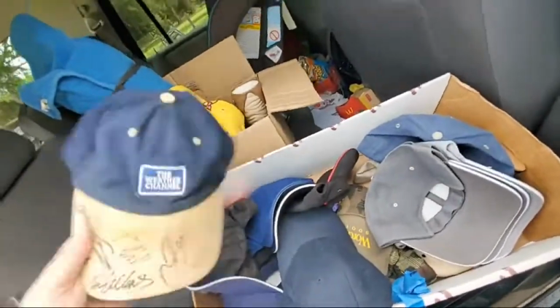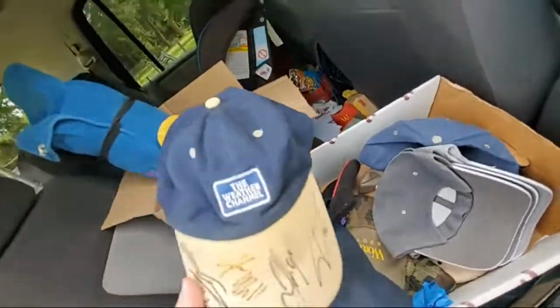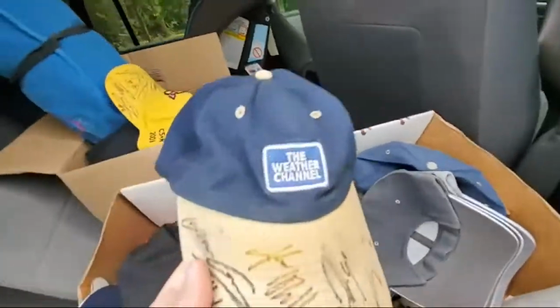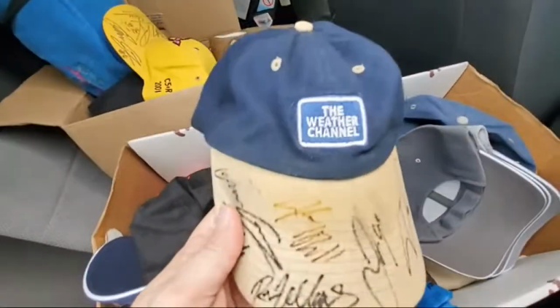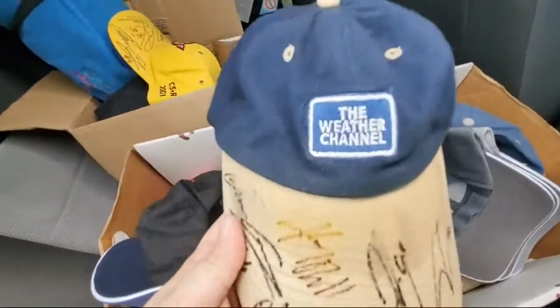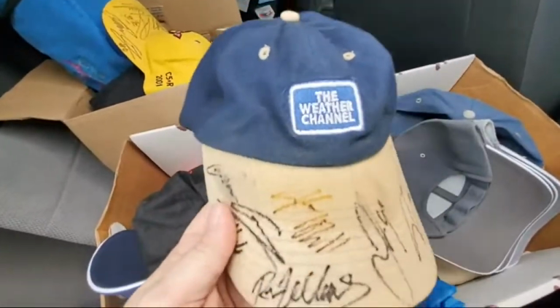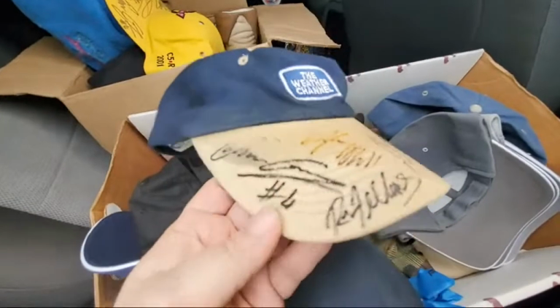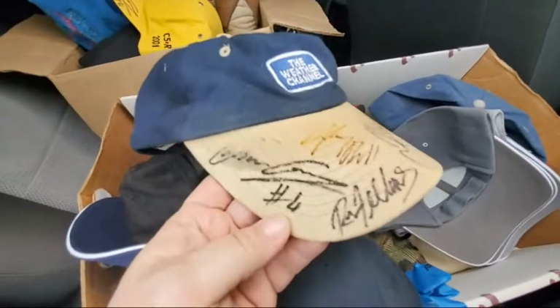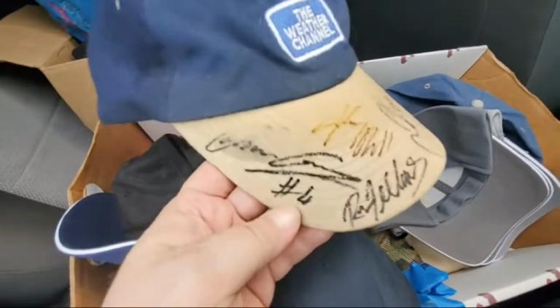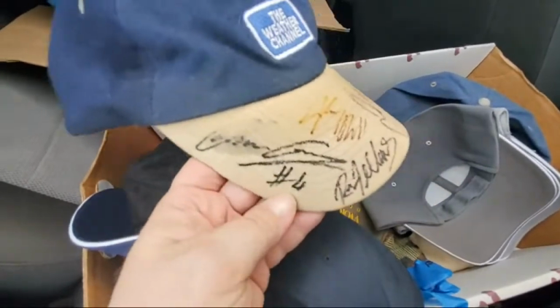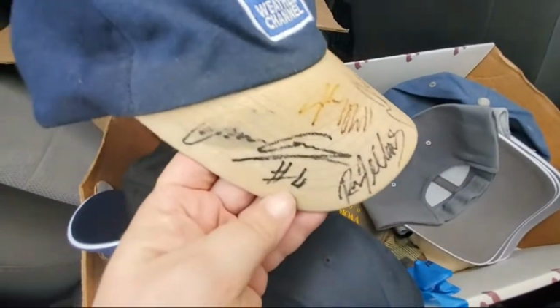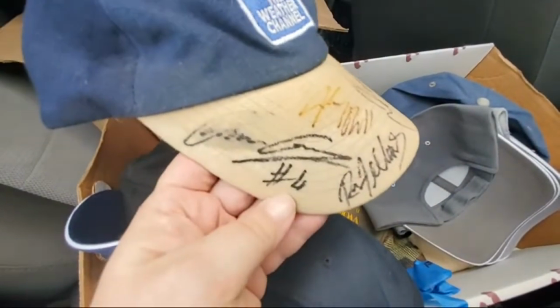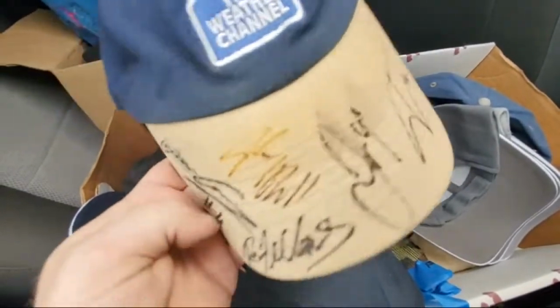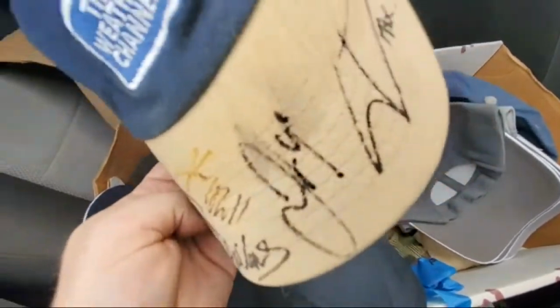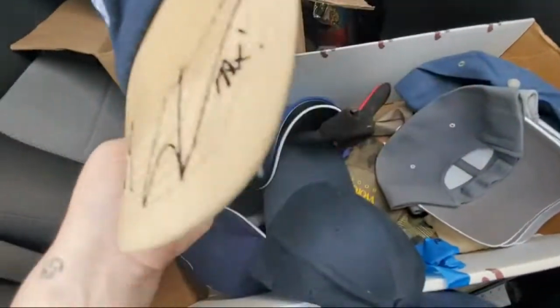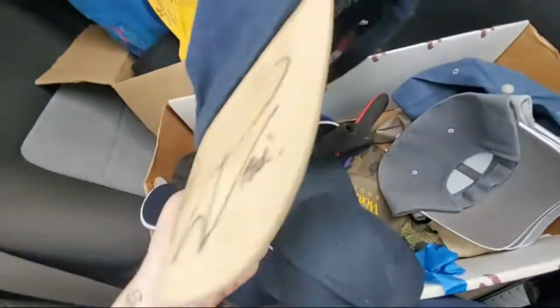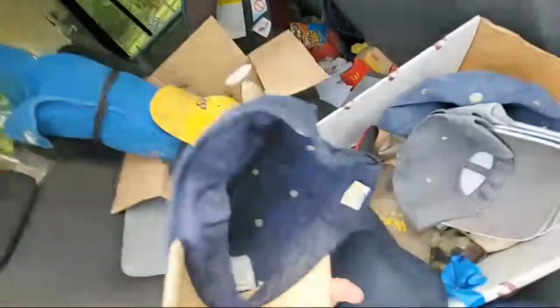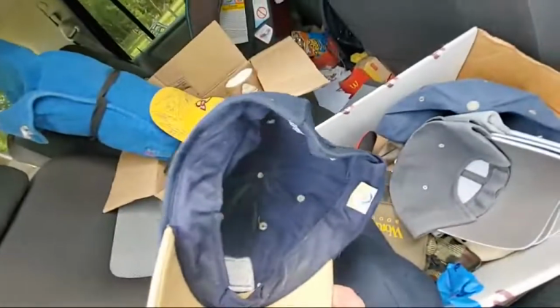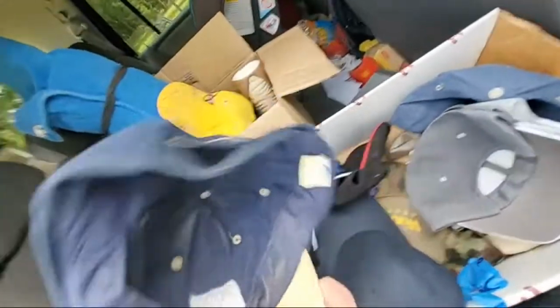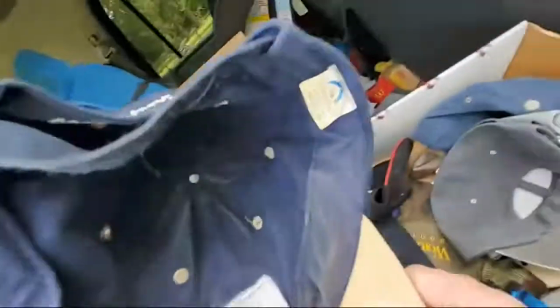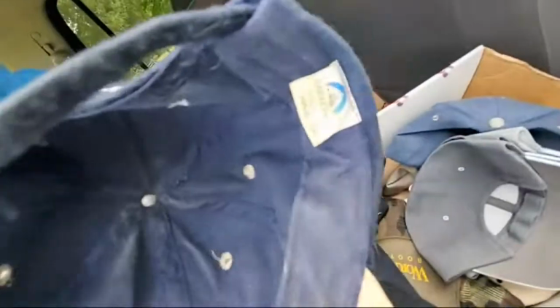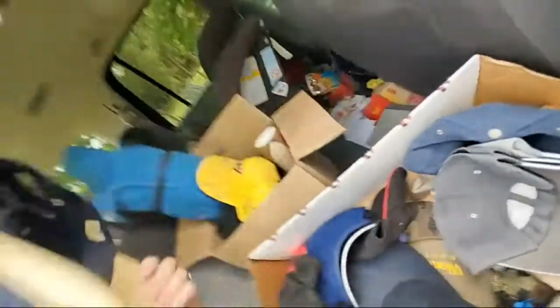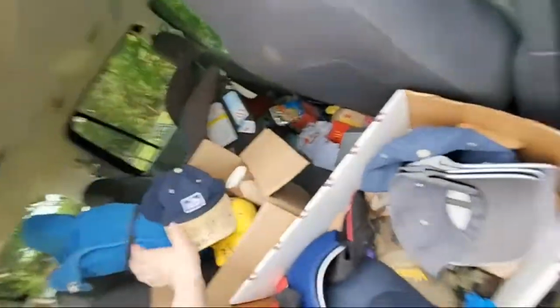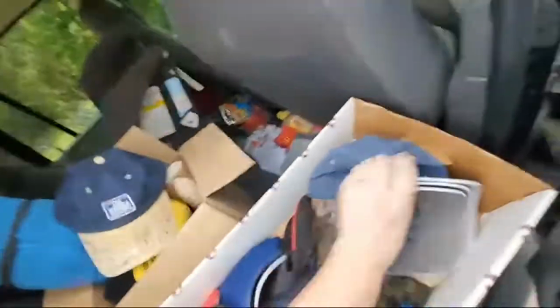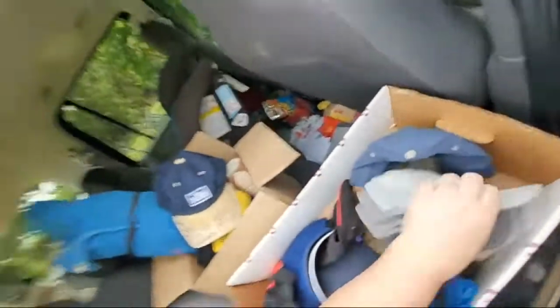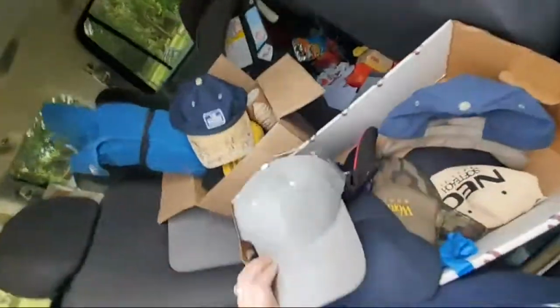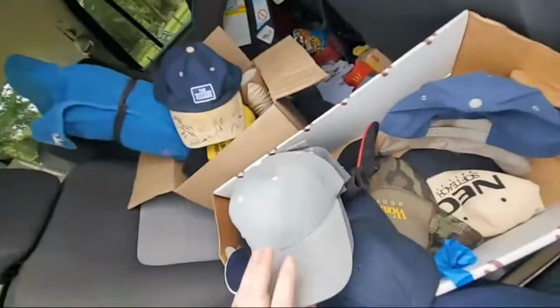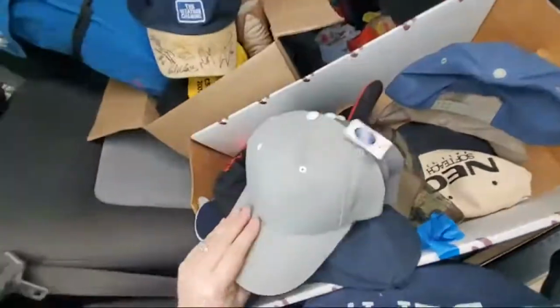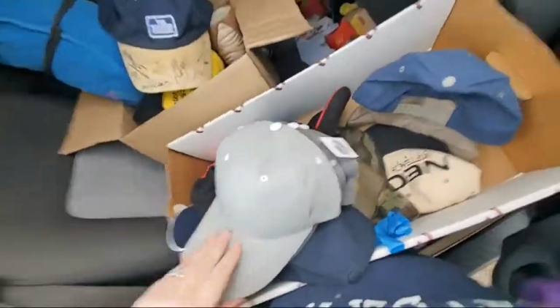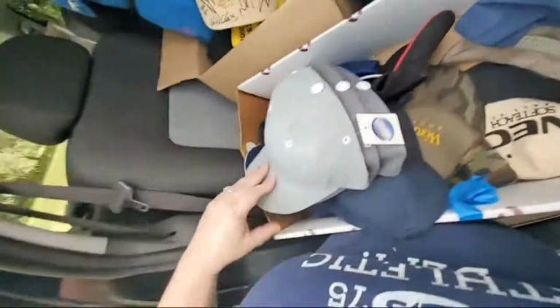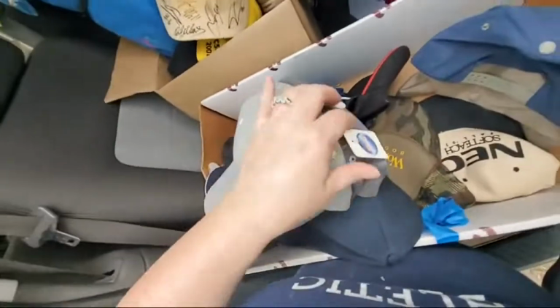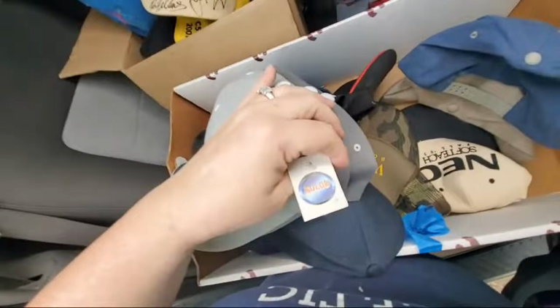This is the Weather Channel hat. I might have to look up some of these signatures but this one is Fahrenheit. I haven't even looked at them — these are all new.